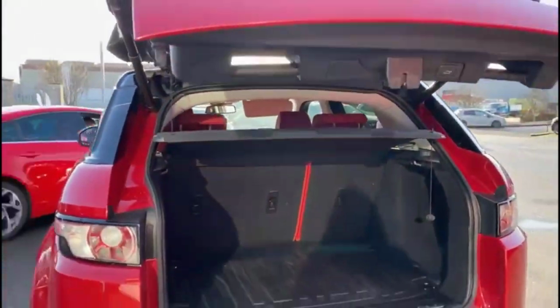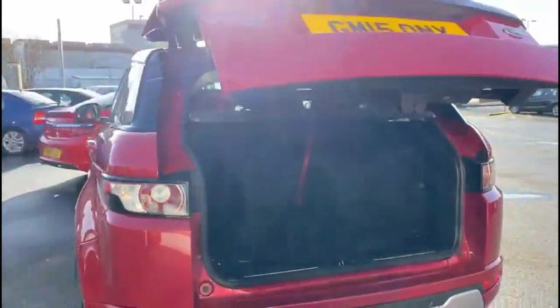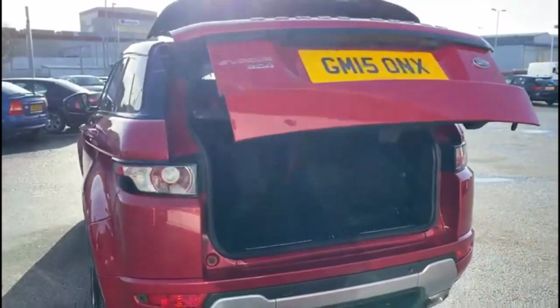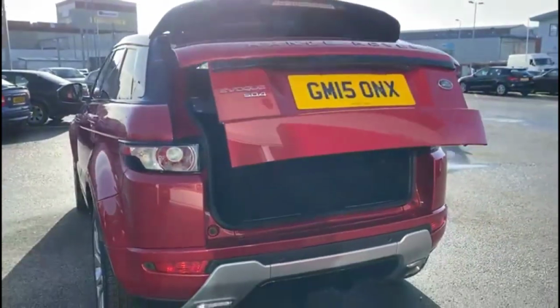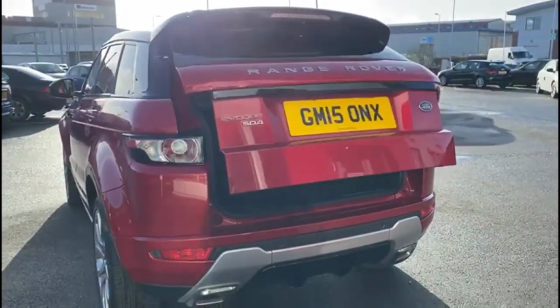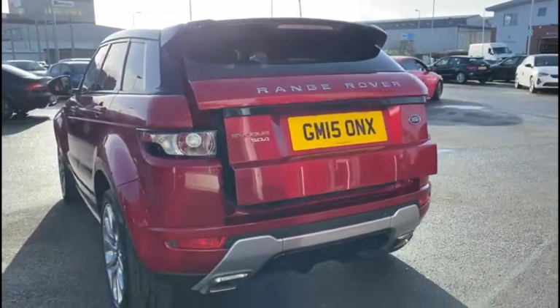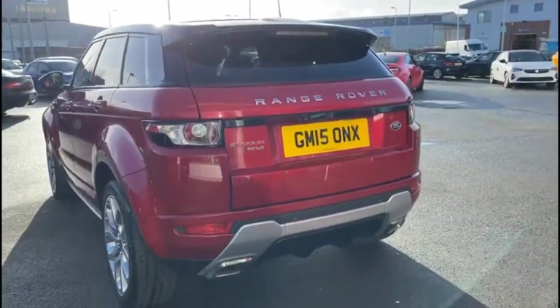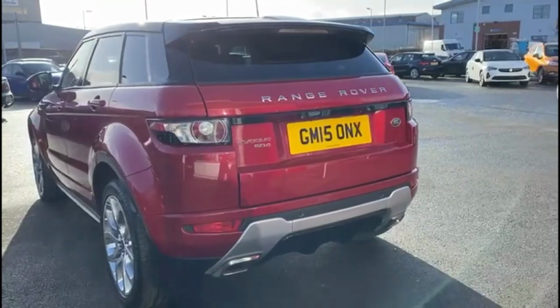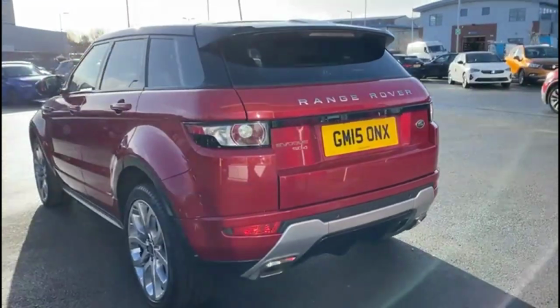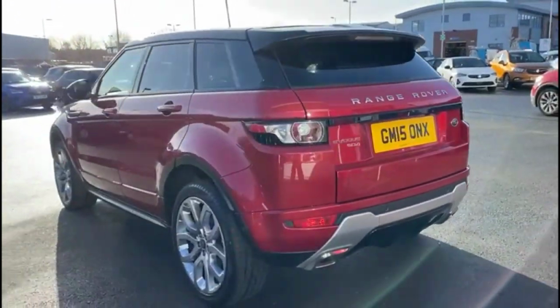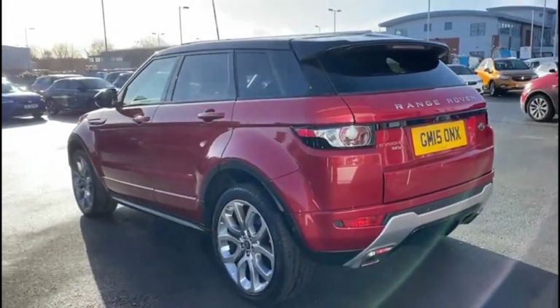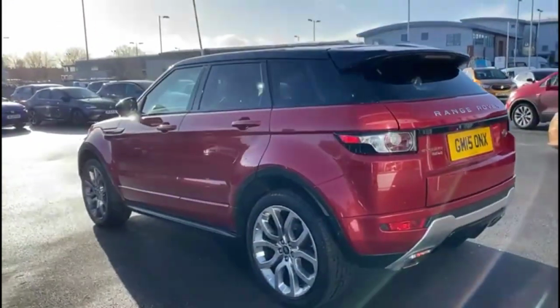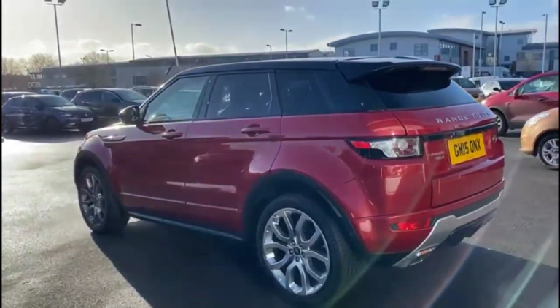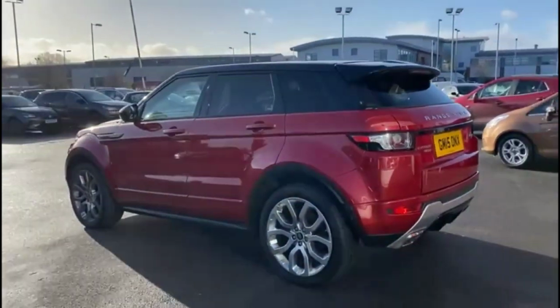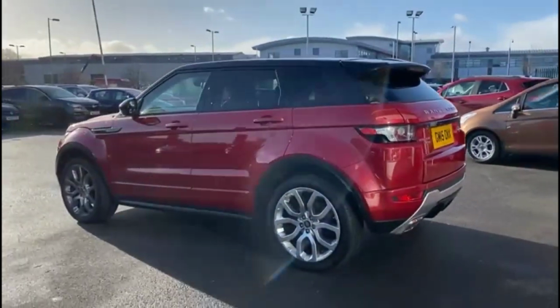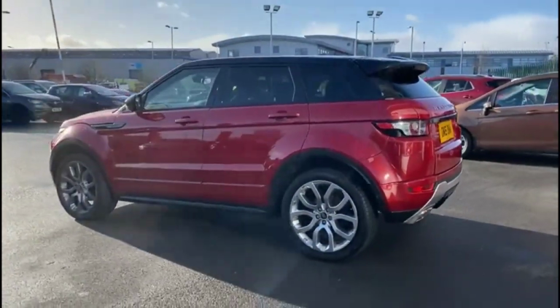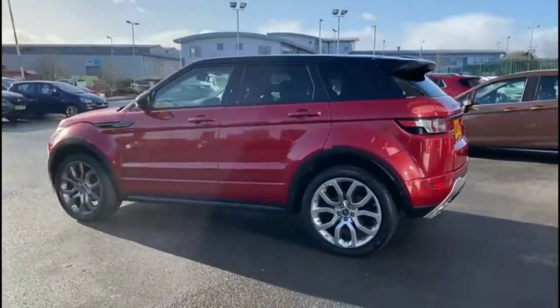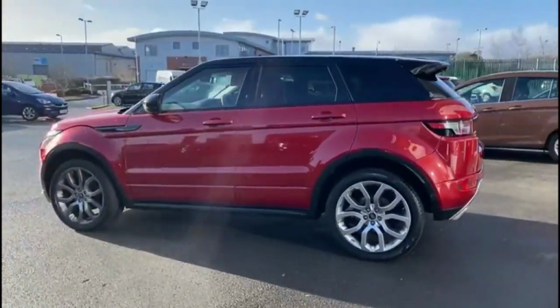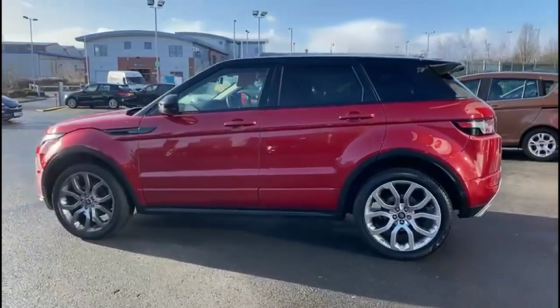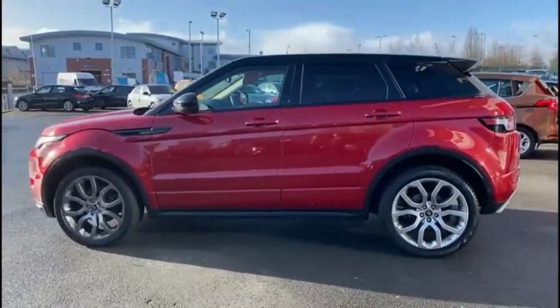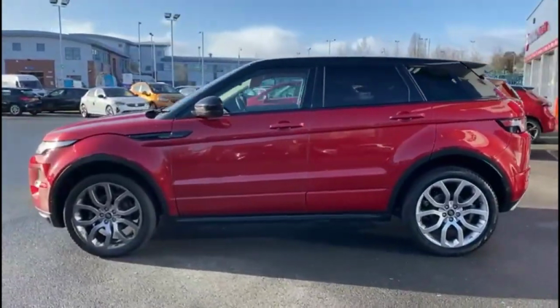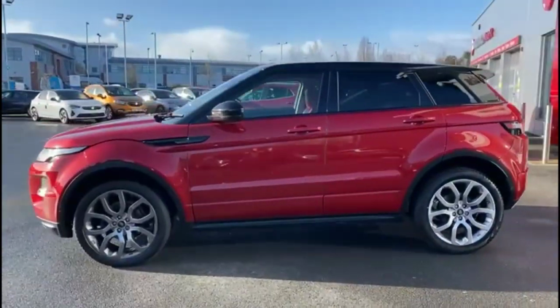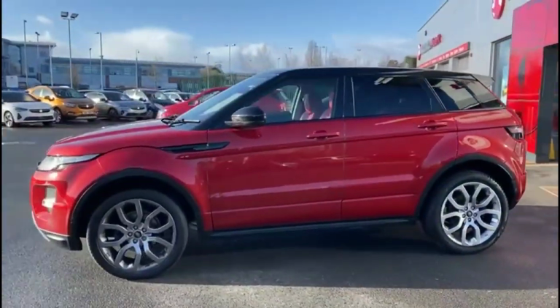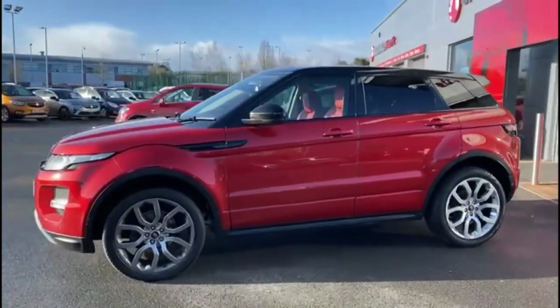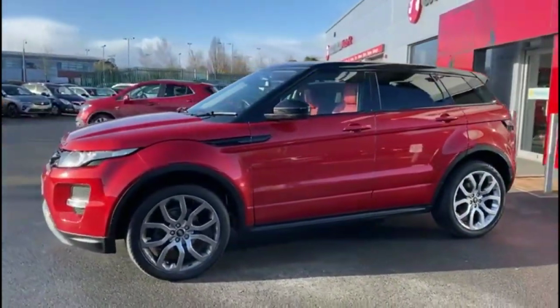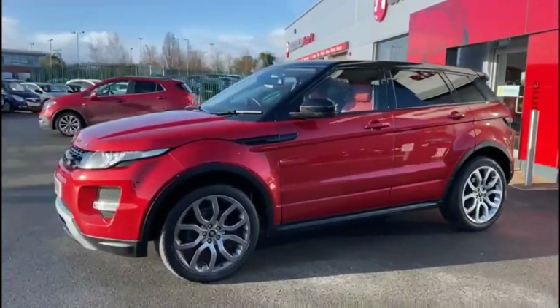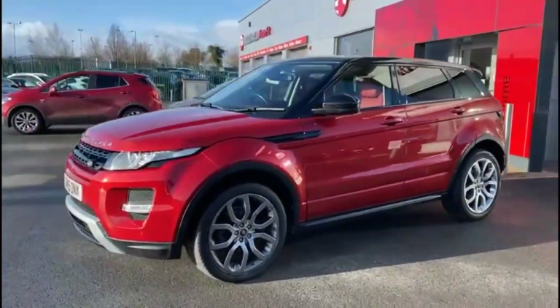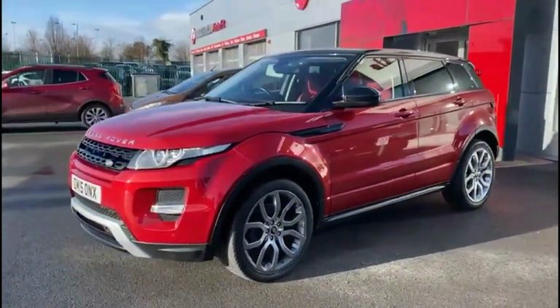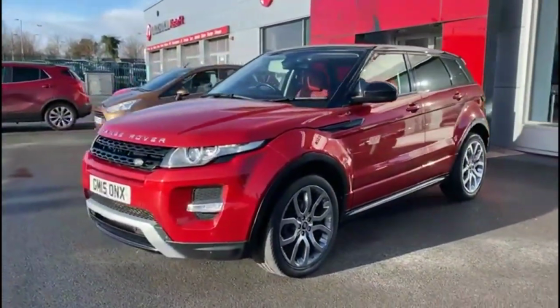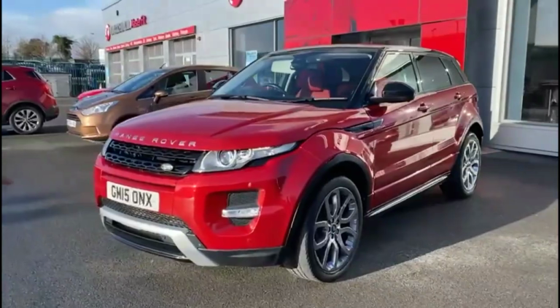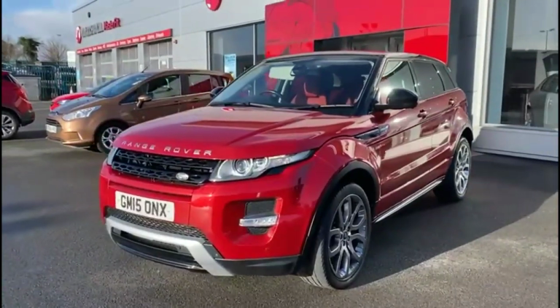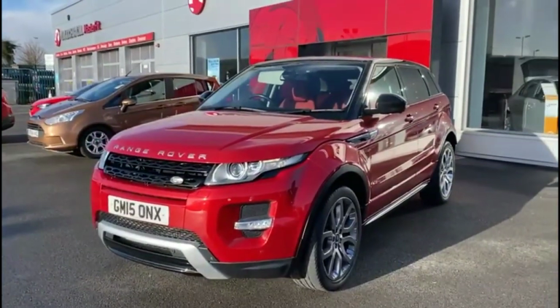As we continue round, there's a visible dual exit exhaust, stylish 20 inch alloy wheels, colour coded door handles plus contrasting black mirrors and roof. At the front of the vehicle there are xenon headlights and LED daytime running lights.